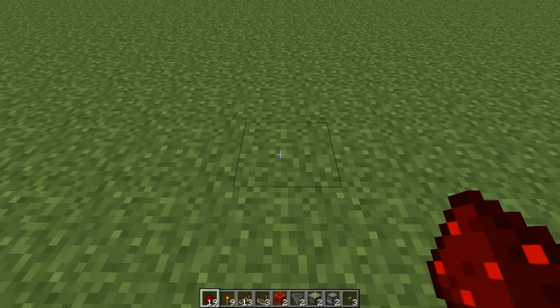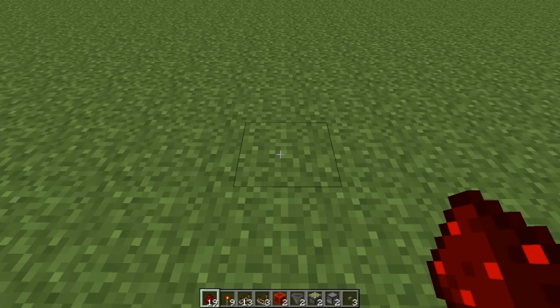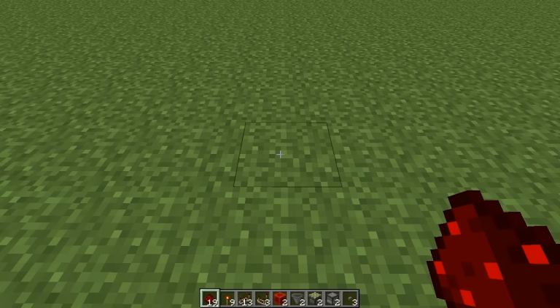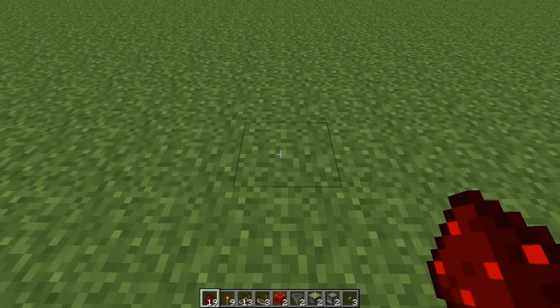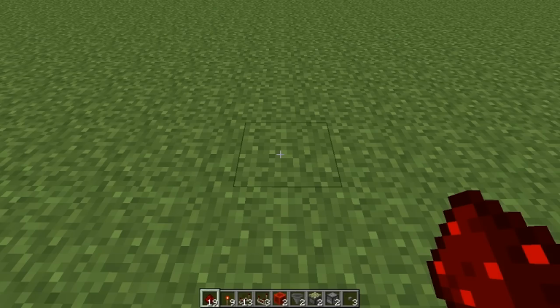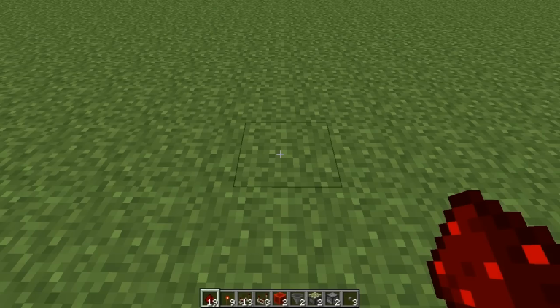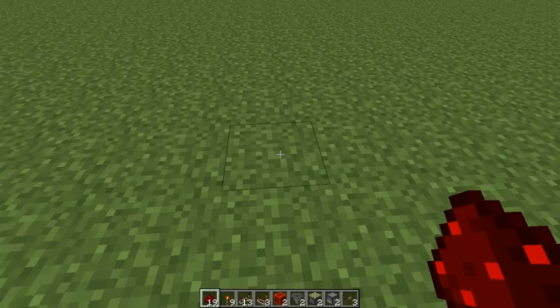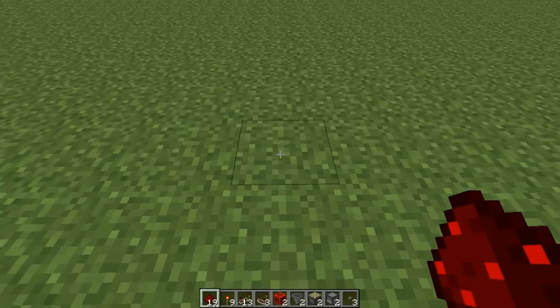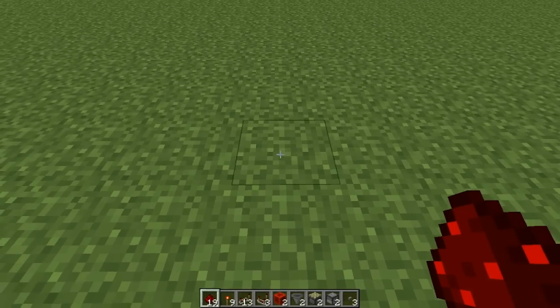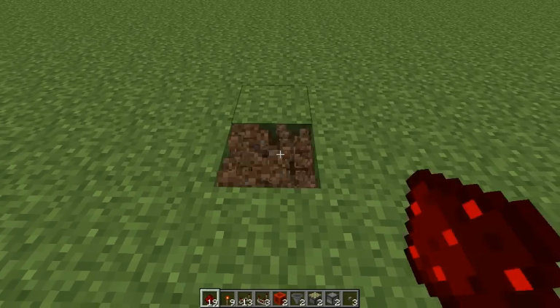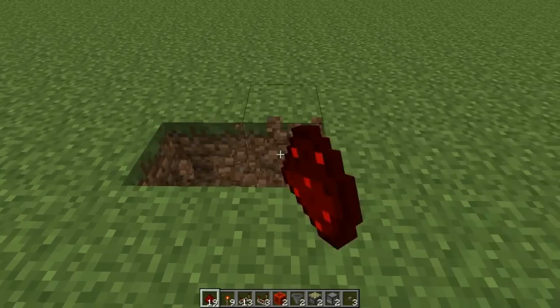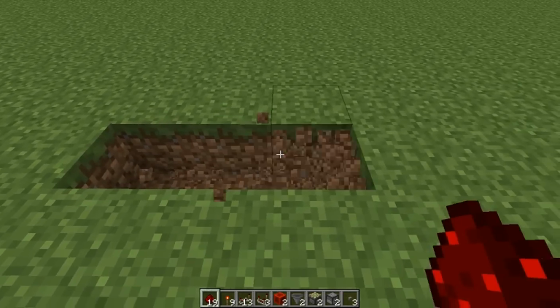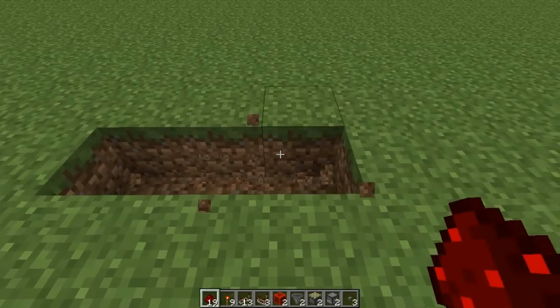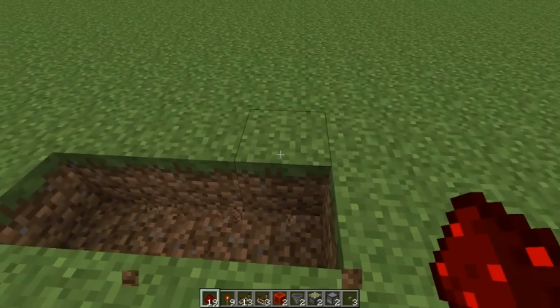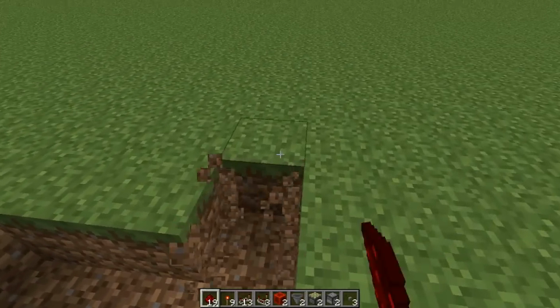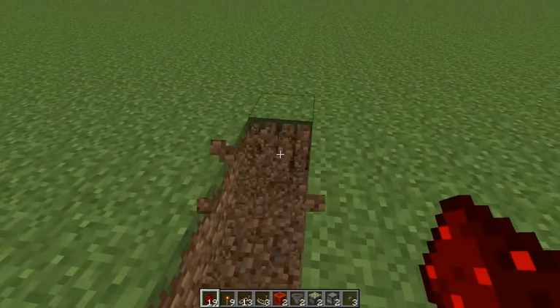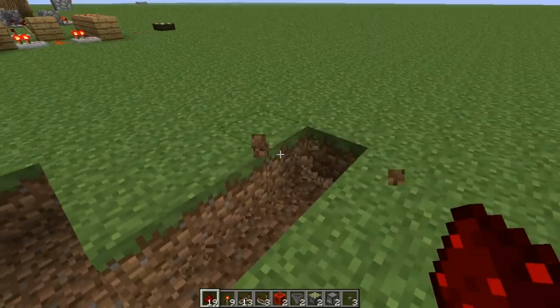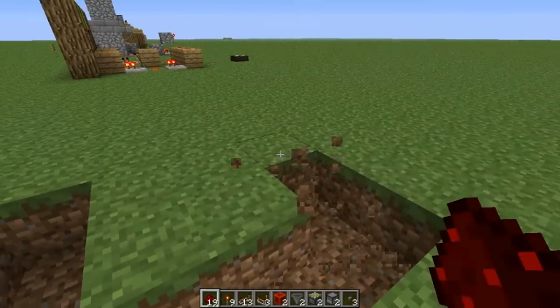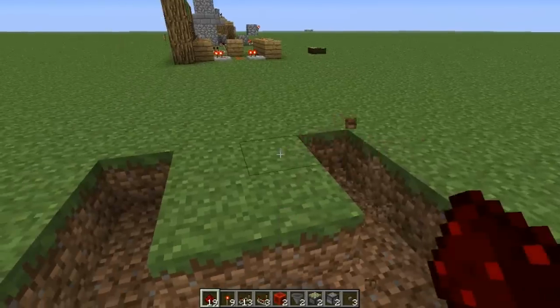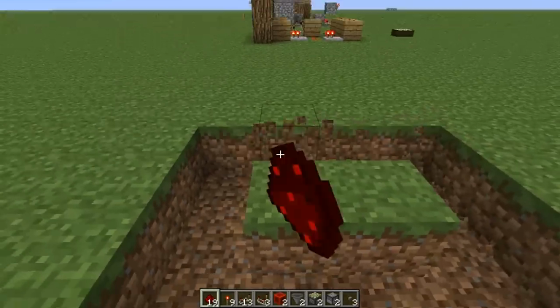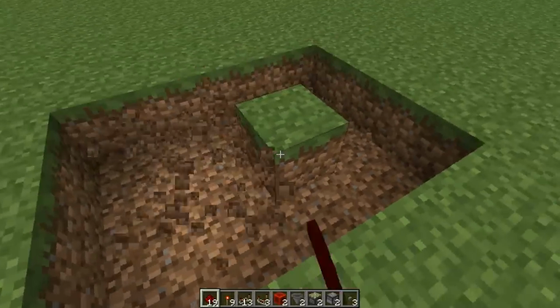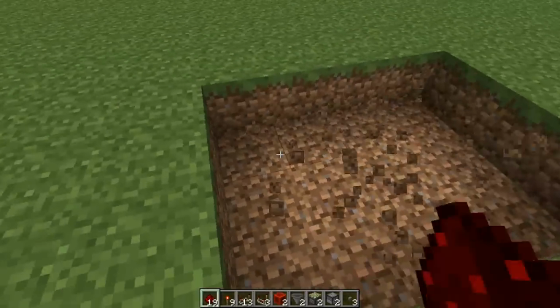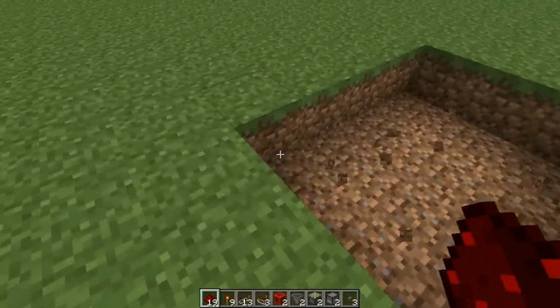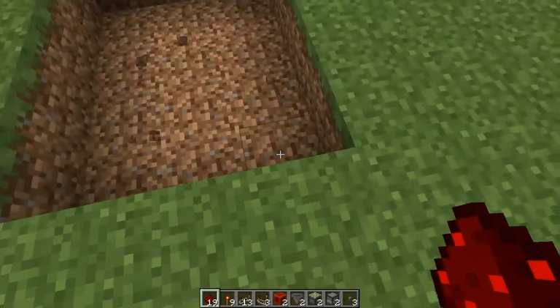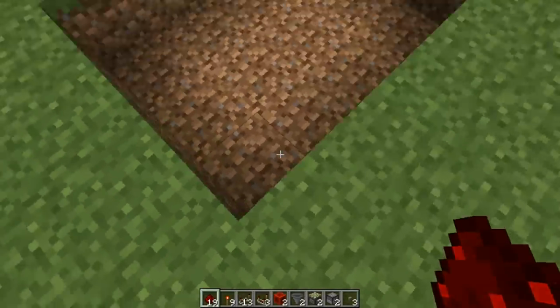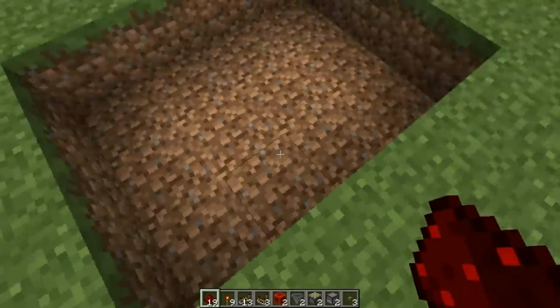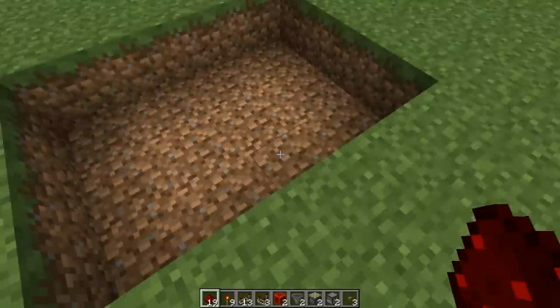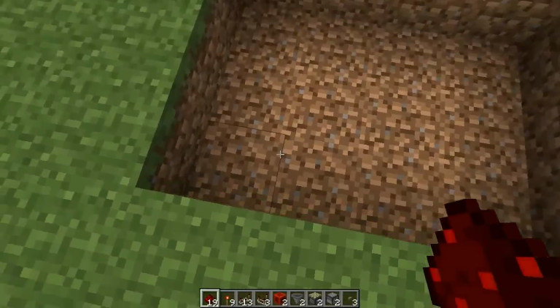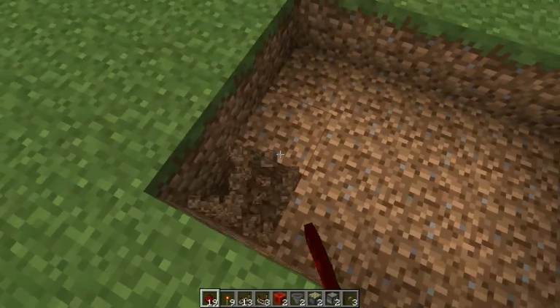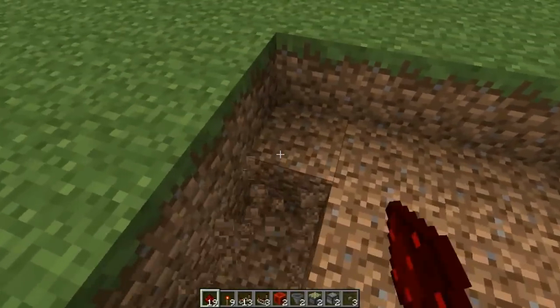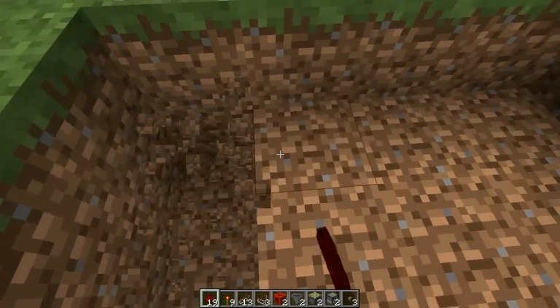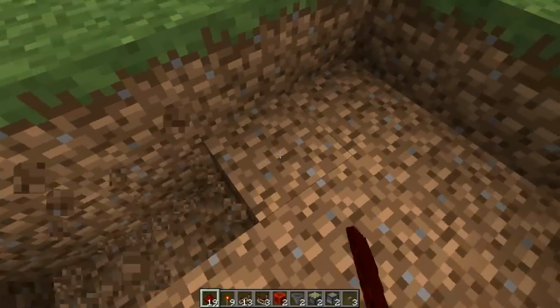The first thing we want to do is dig a 3 by 4 hole in the ground - so 1, 2, 3, then 1, 2, 3 like that. That is a 3 wide by 4 long hole. Then we need to dig down 2 more layers.